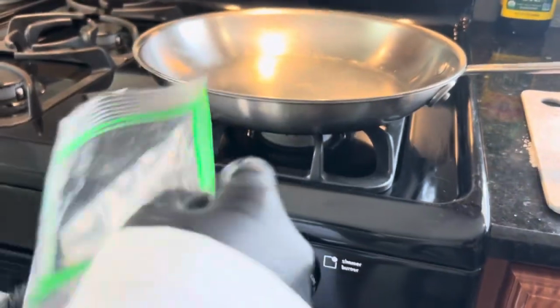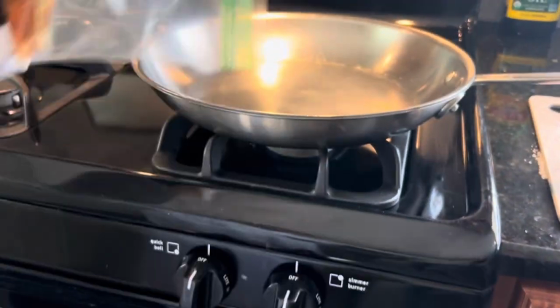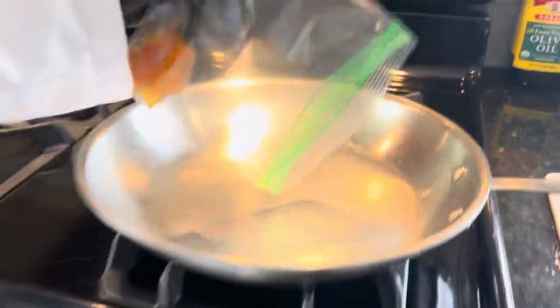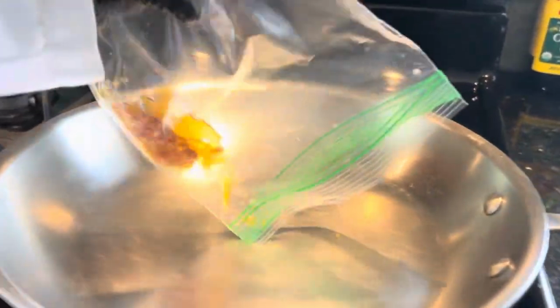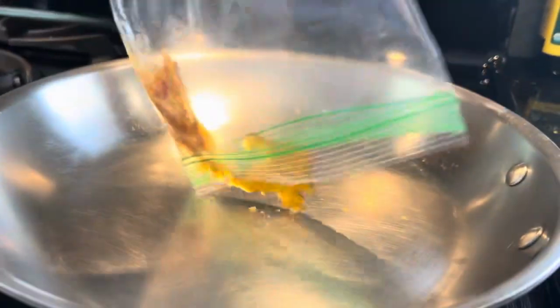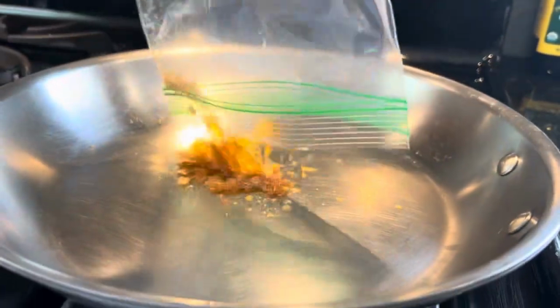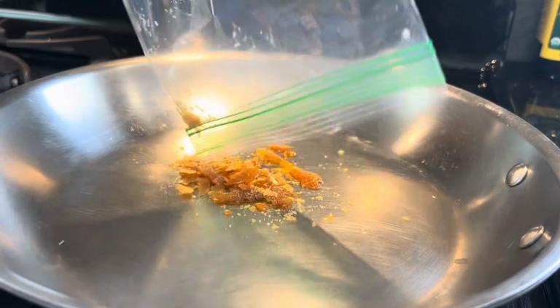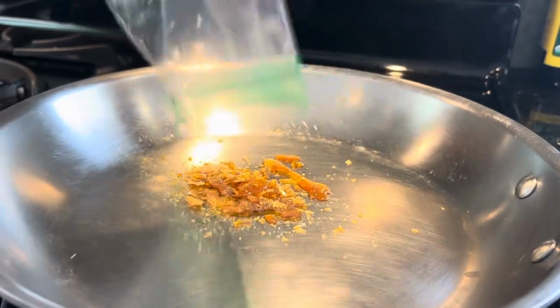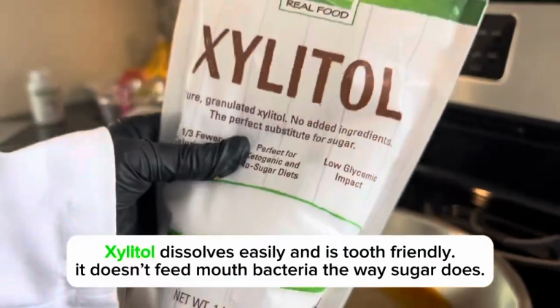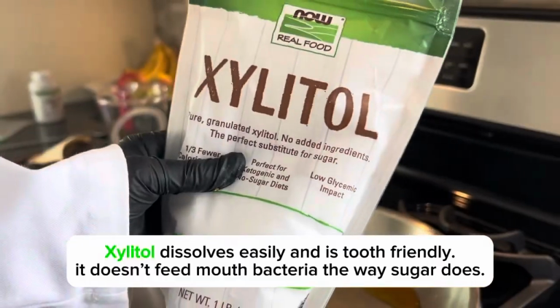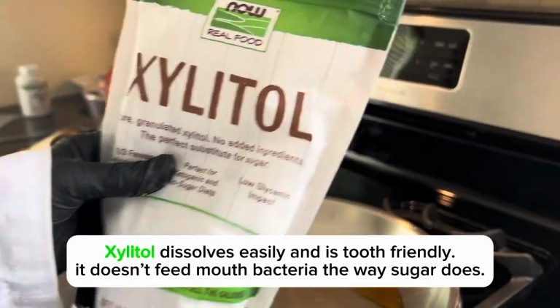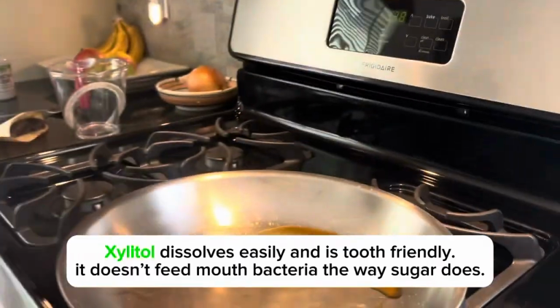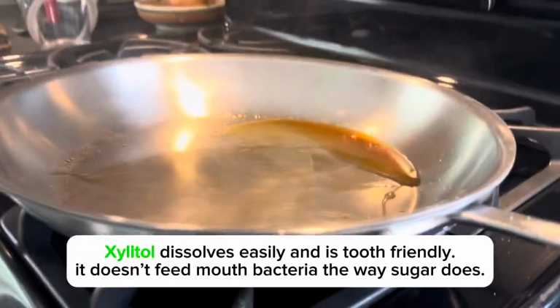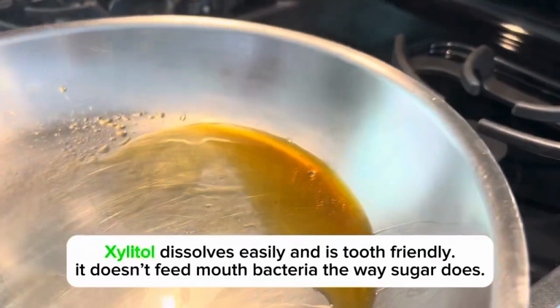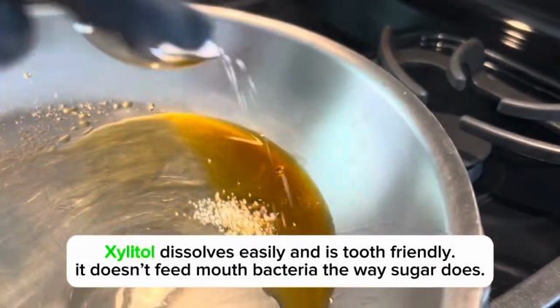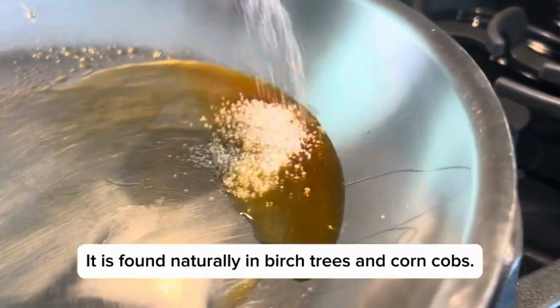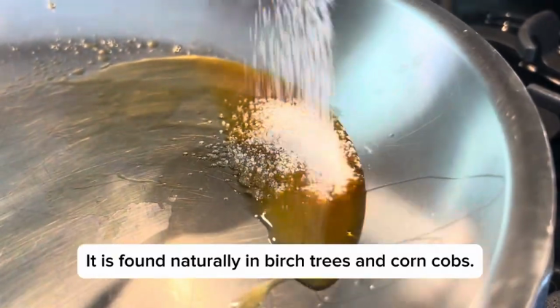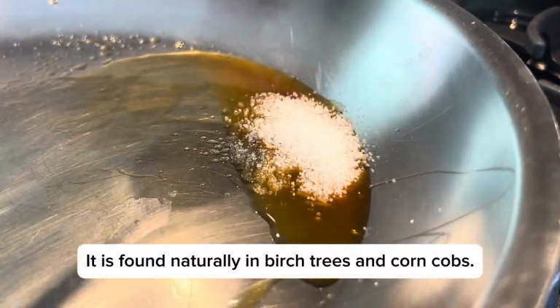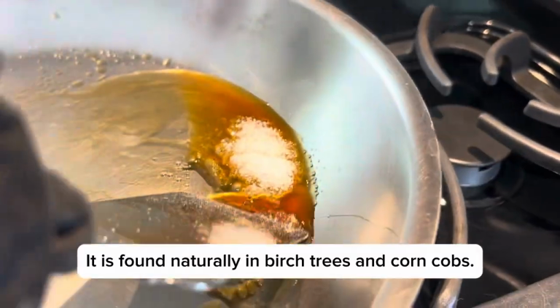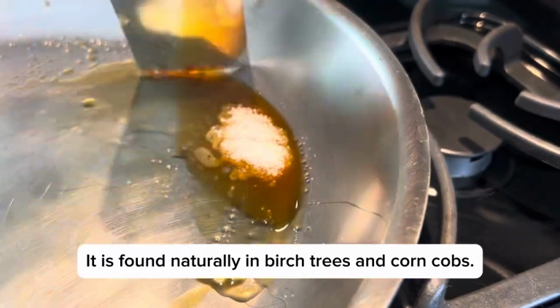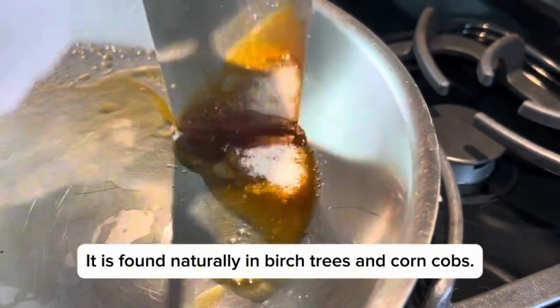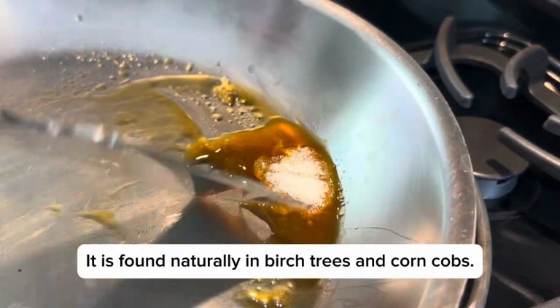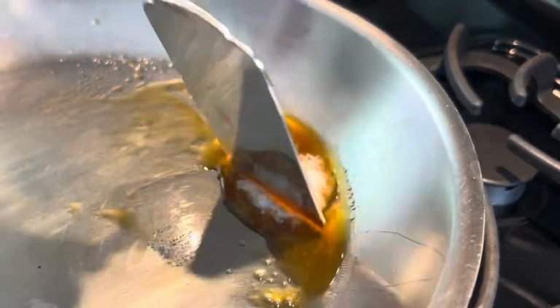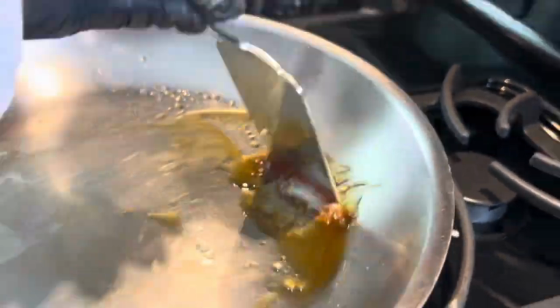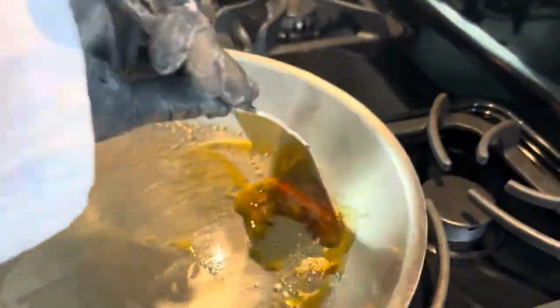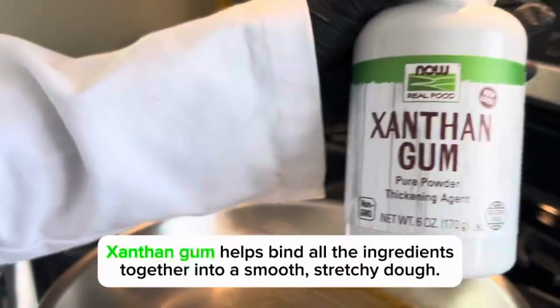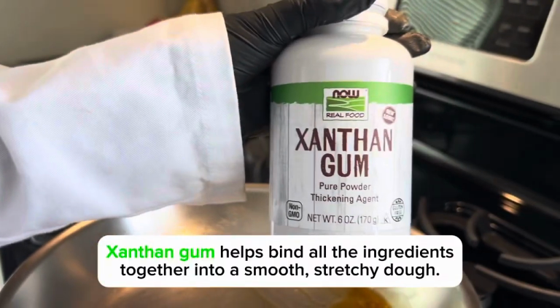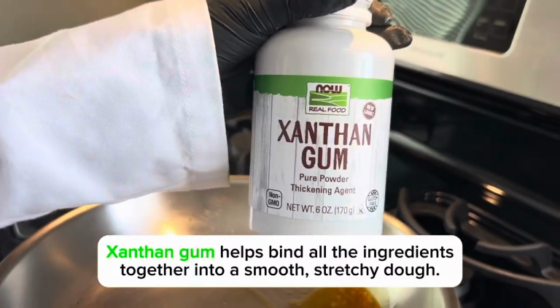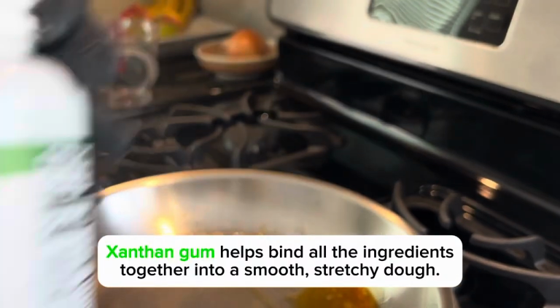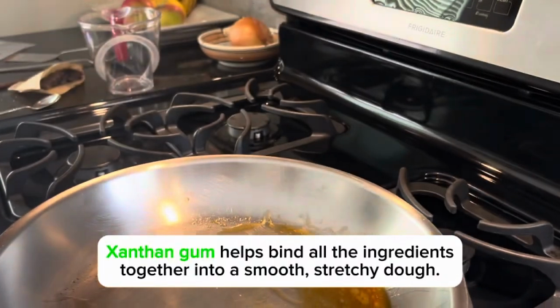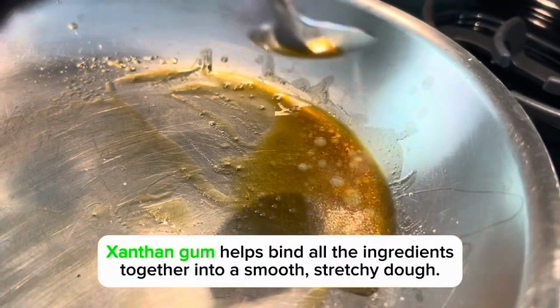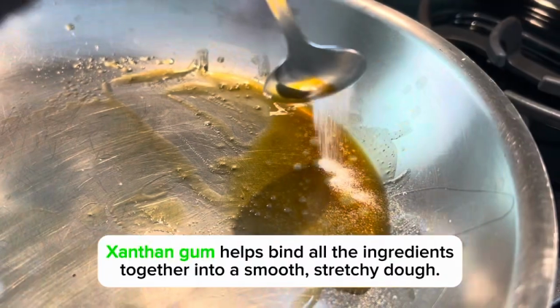I melted down the cleaned resin in a pan. Then, I added xylitol for a sweetener. Then, I added xanthan gum to thicken it.